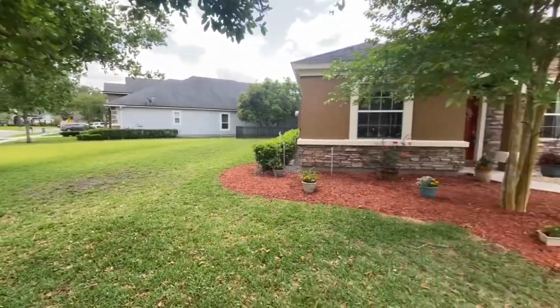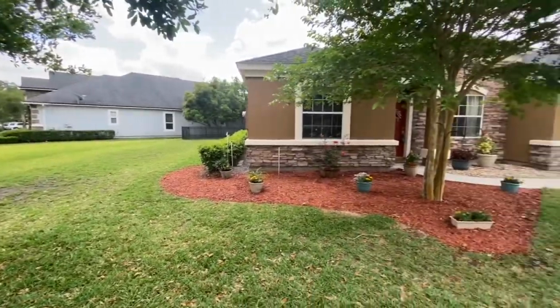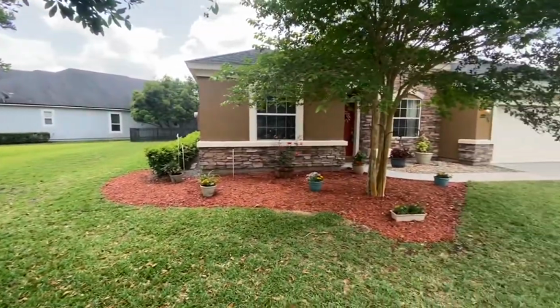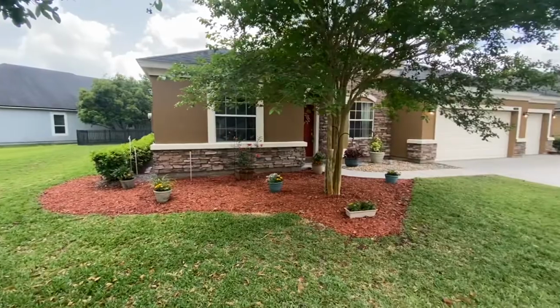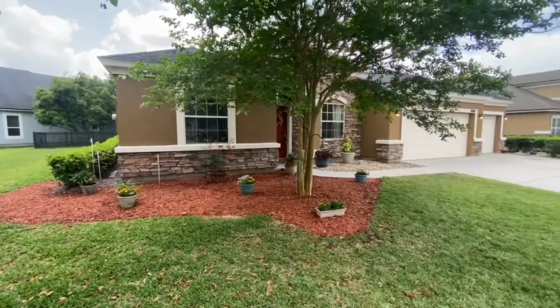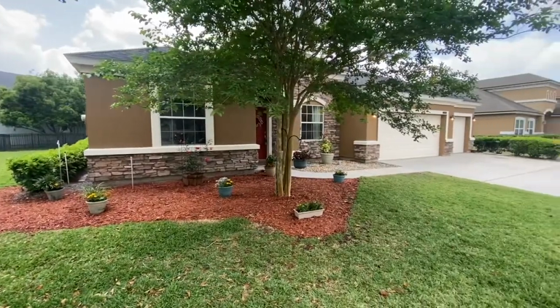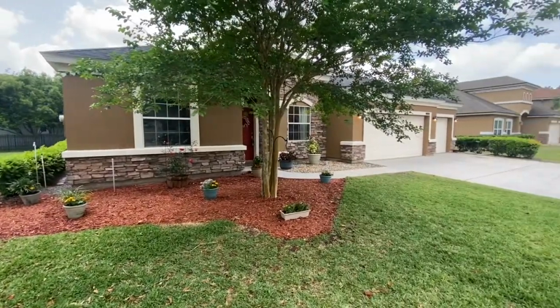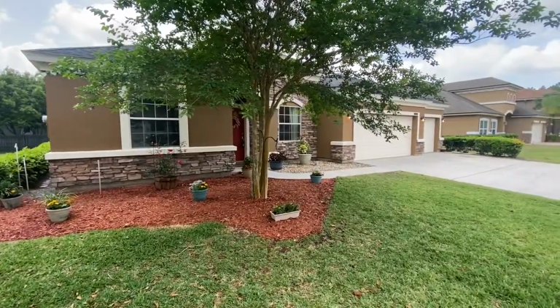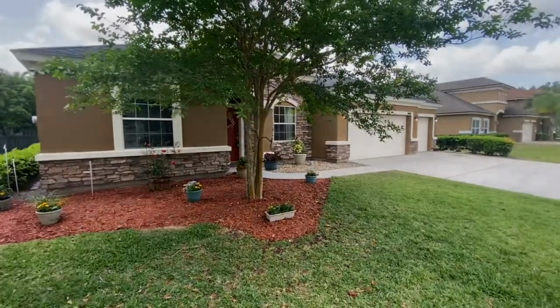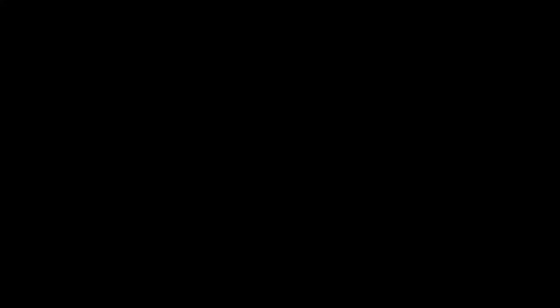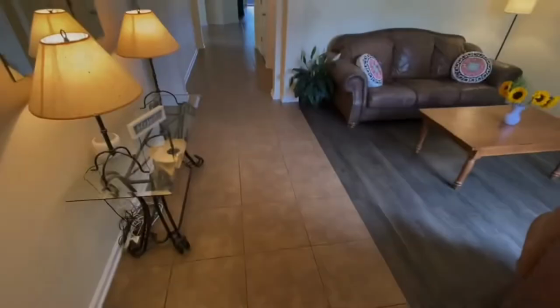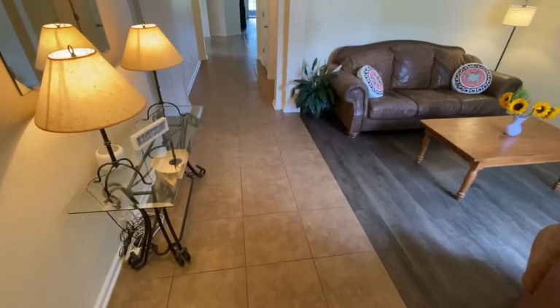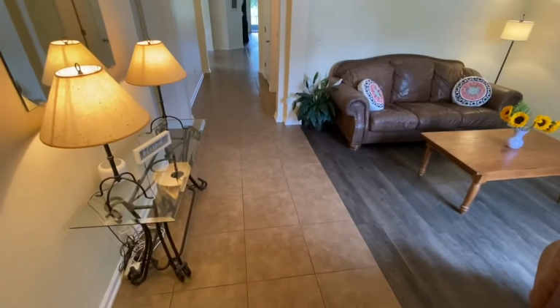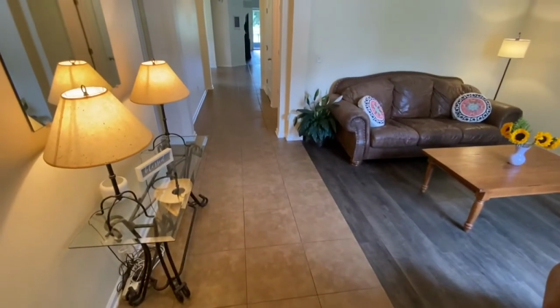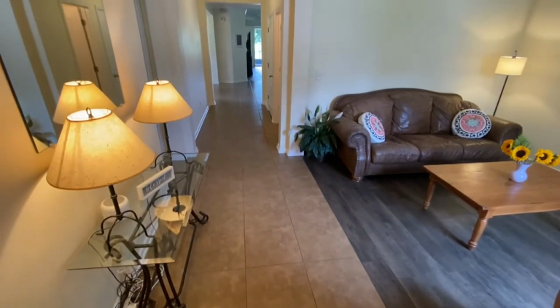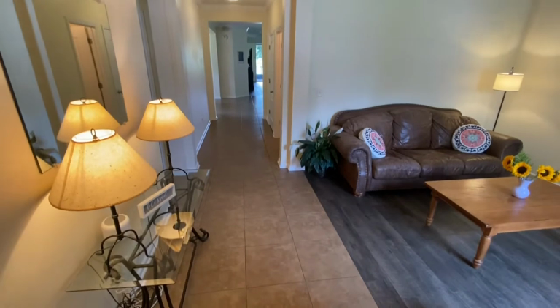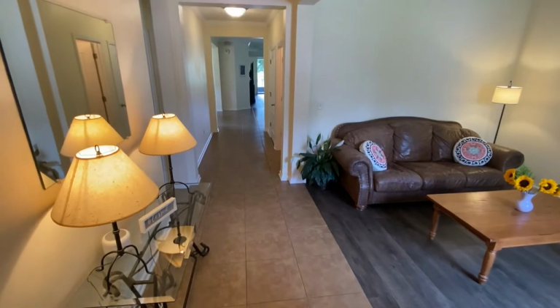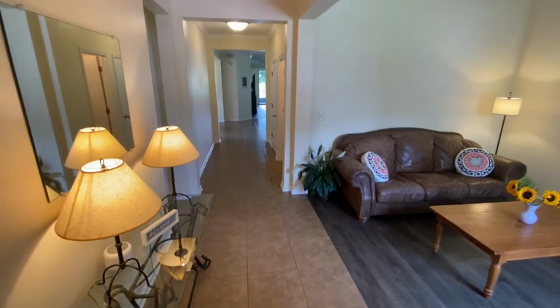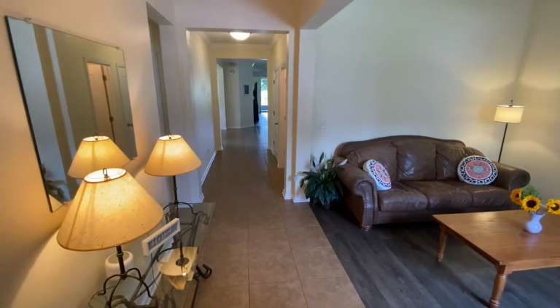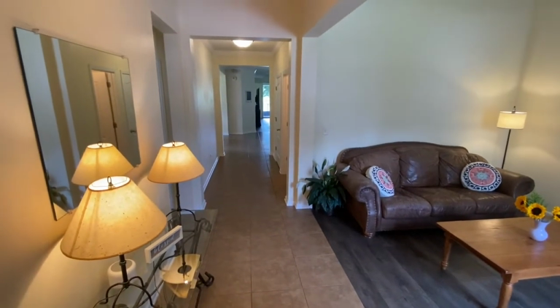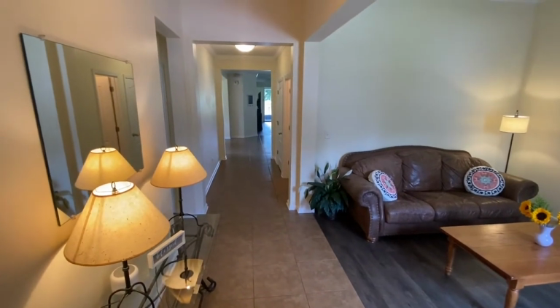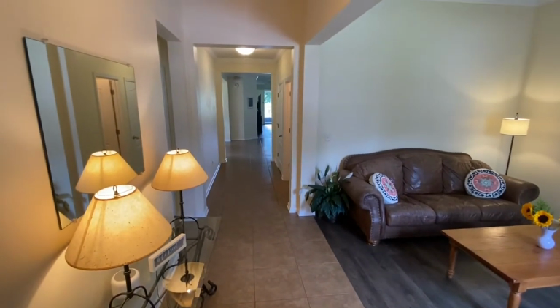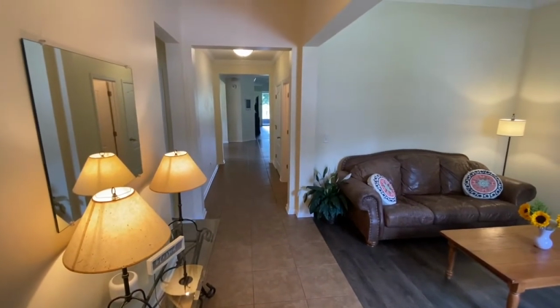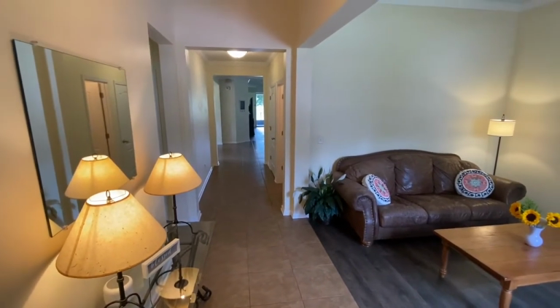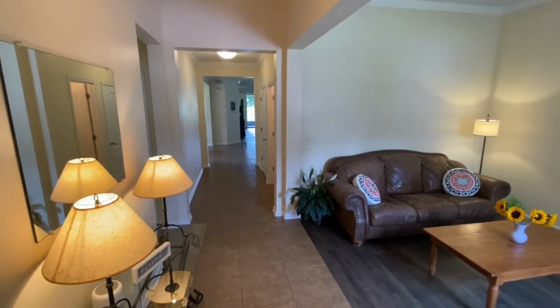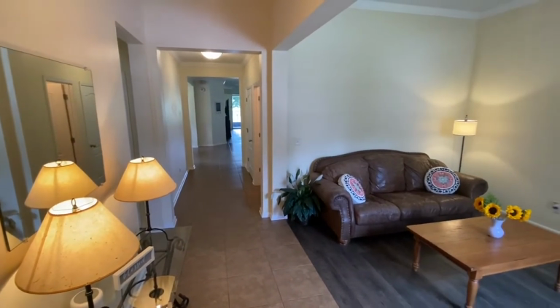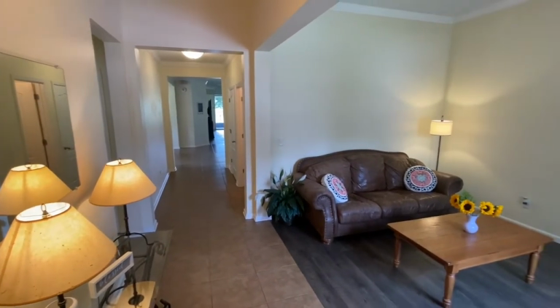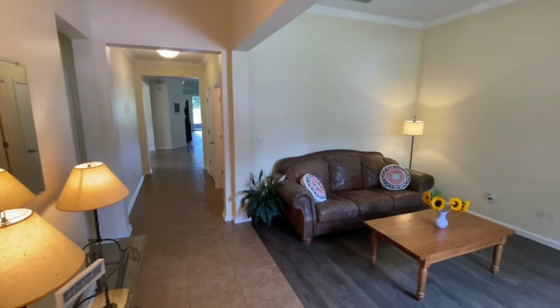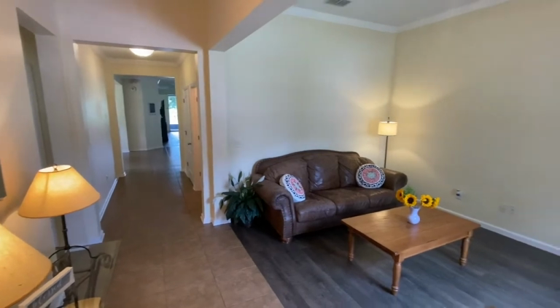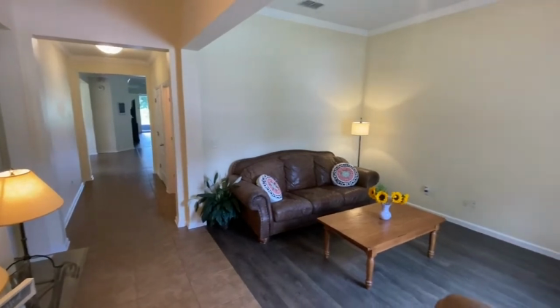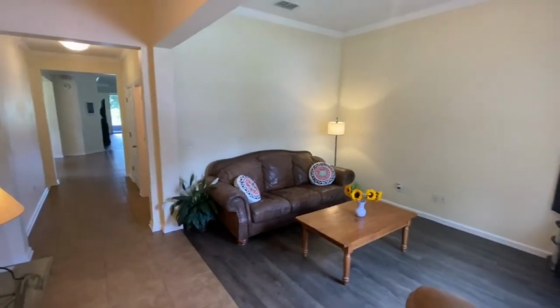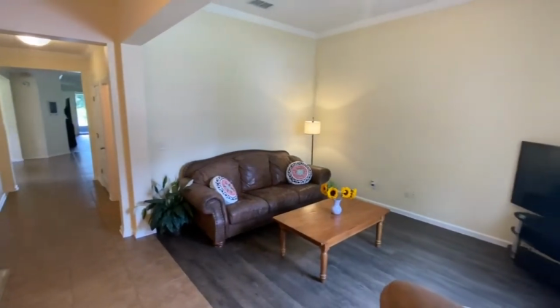Up next, we'll head inside so you can see all the wonderful, amazing features in there. As we come in the front door here at Quail Creek, you get a nice view all the way to the back where you can see the lake. But first, let's take a look at the other wonderful features.